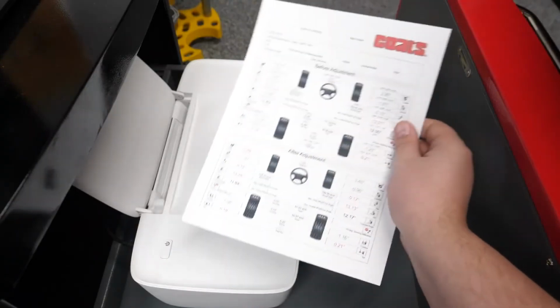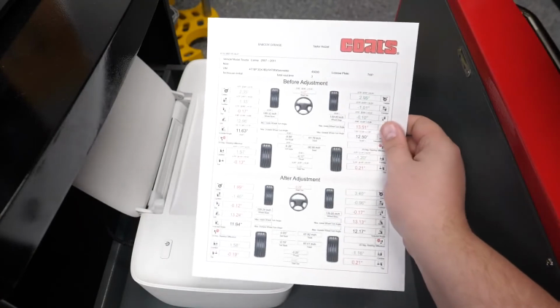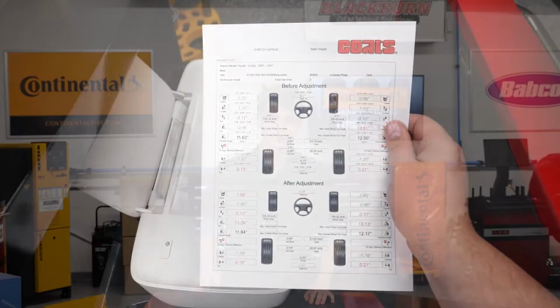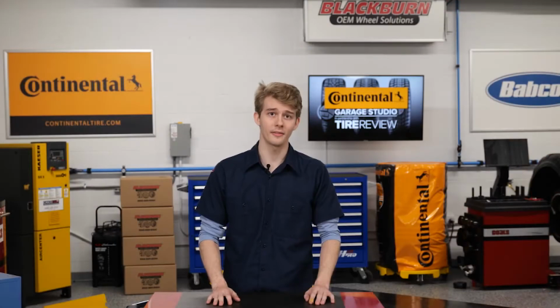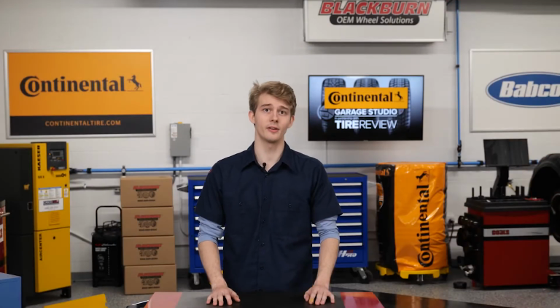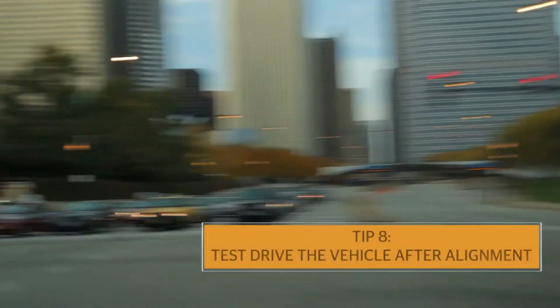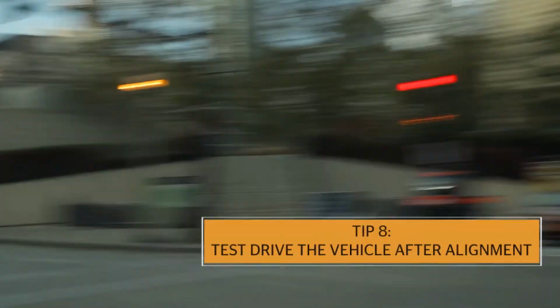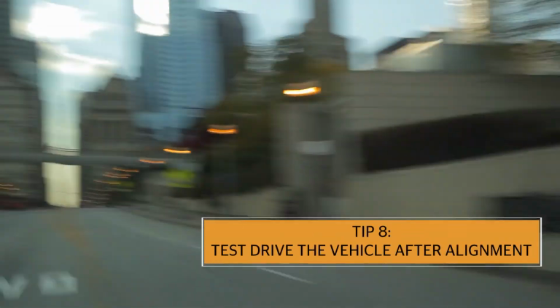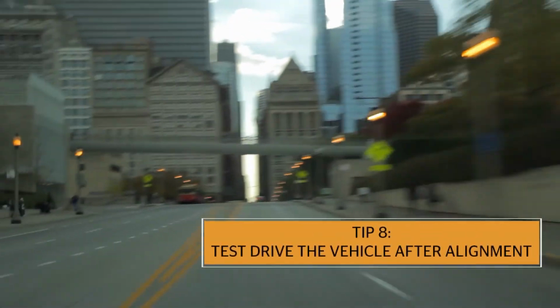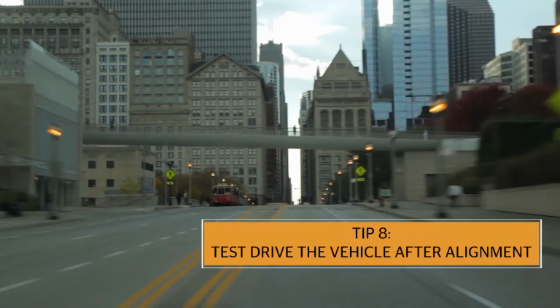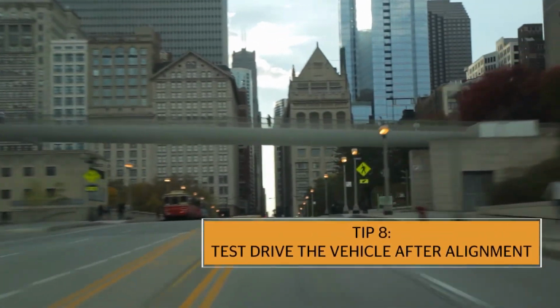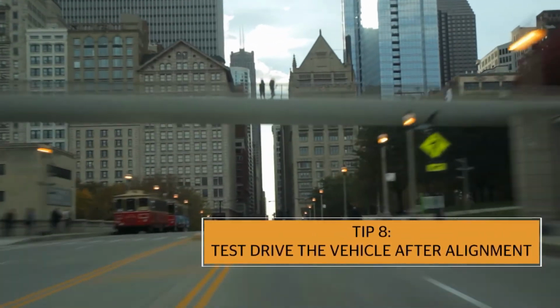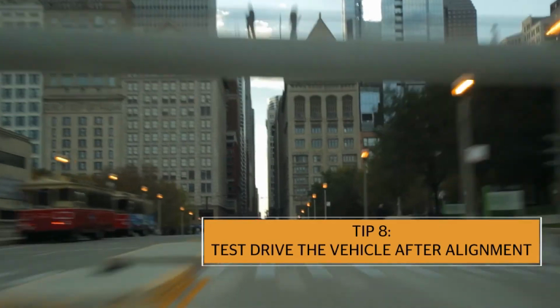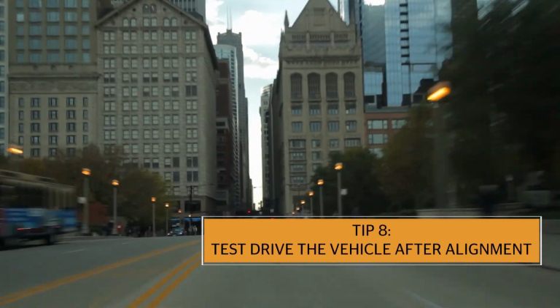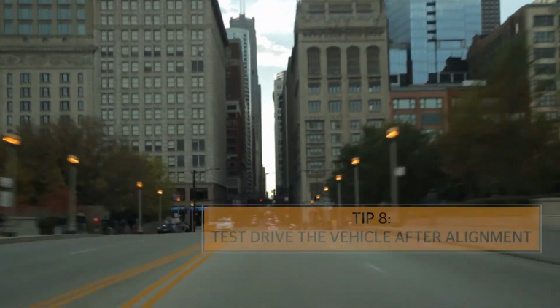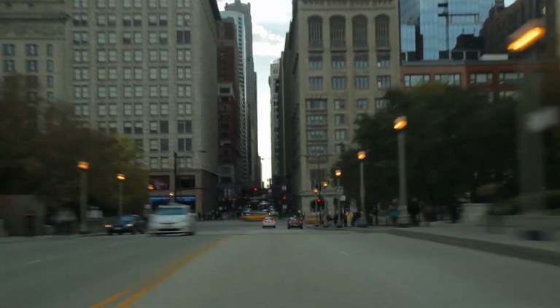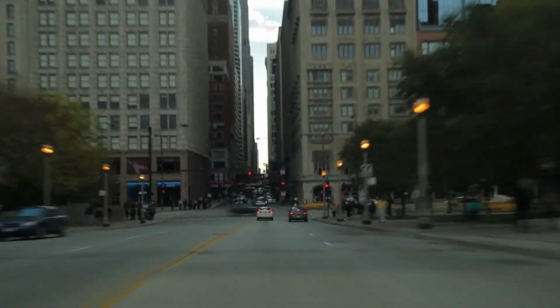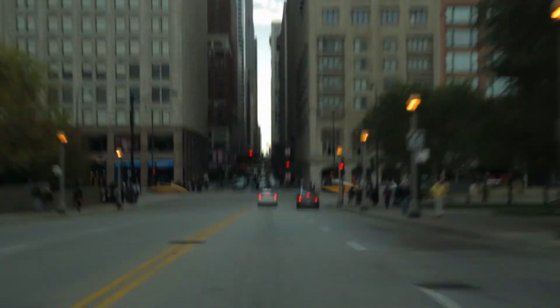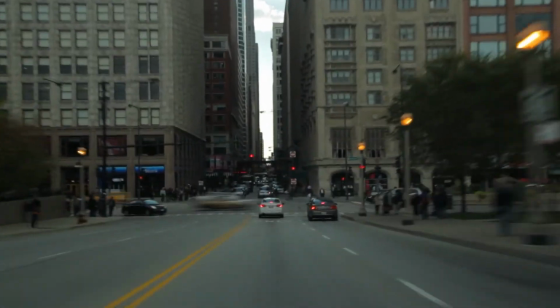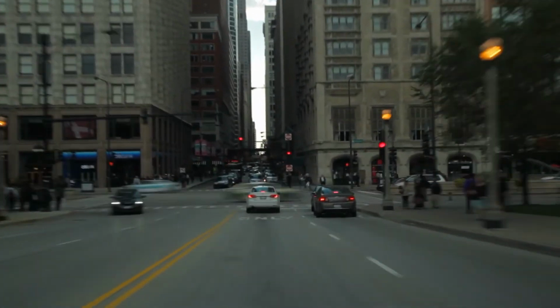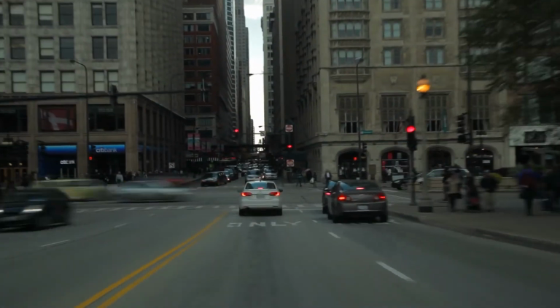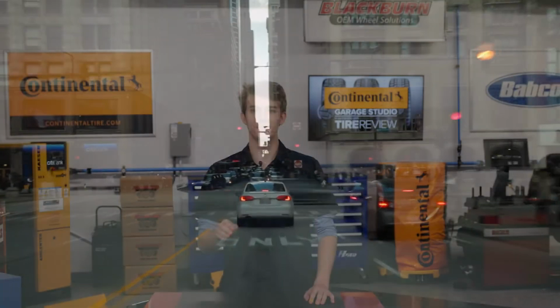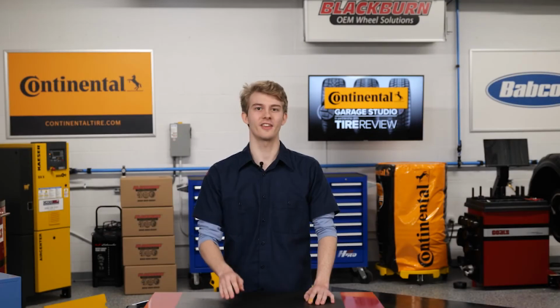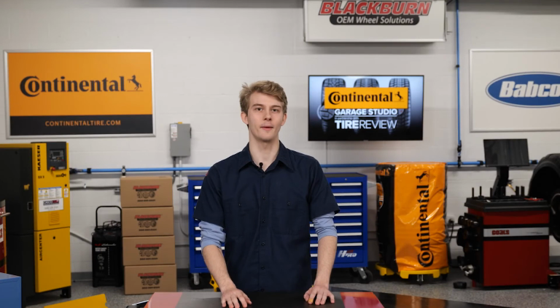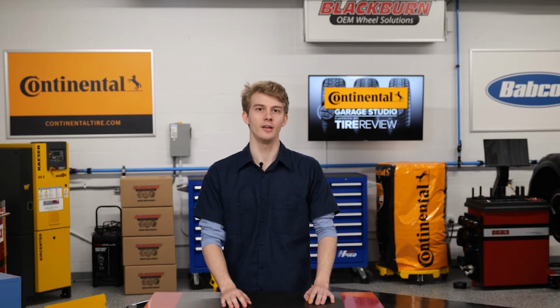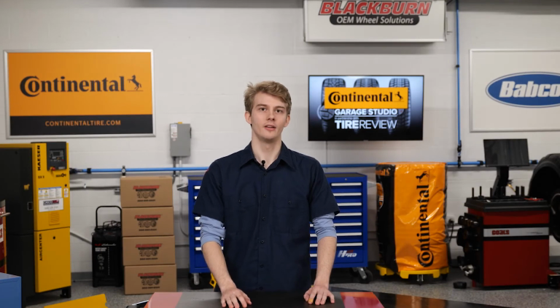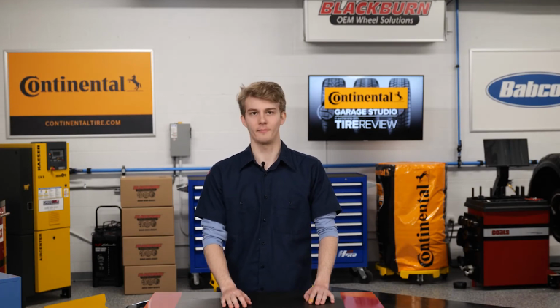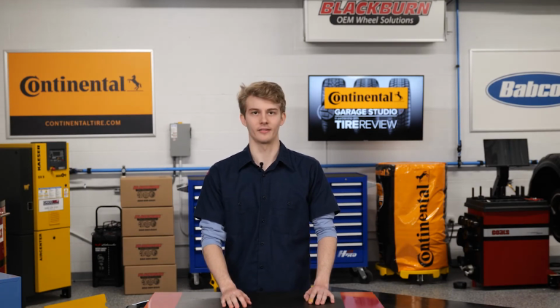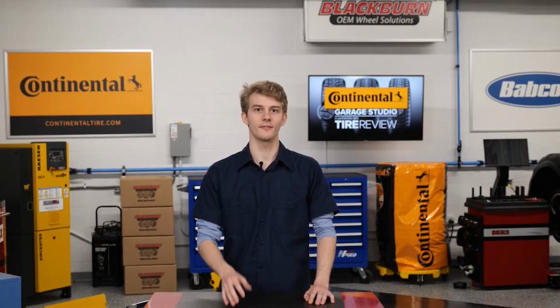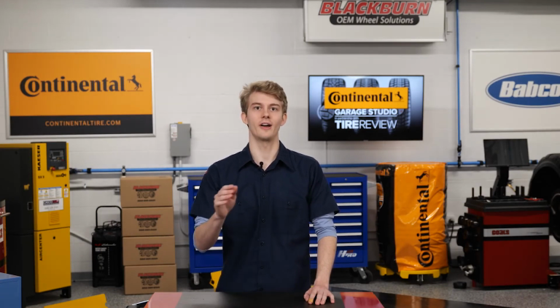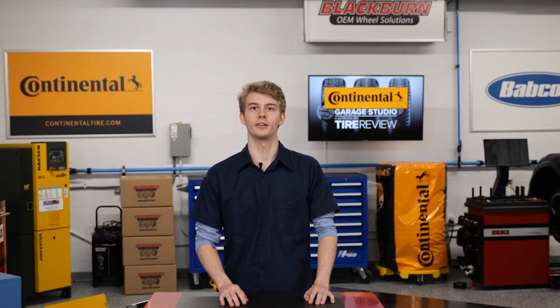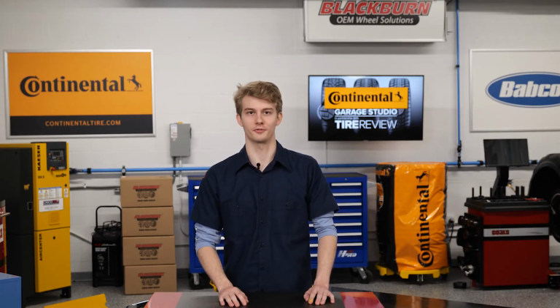Last but not least, our eighth tip is to drive the vehicle before giving it back to the customer. A simple test drive can reveal a lot of problems that might have been otherwise overlooked. Sure, test drives take time, but so do comebacks. Think of it as a final quality control check.